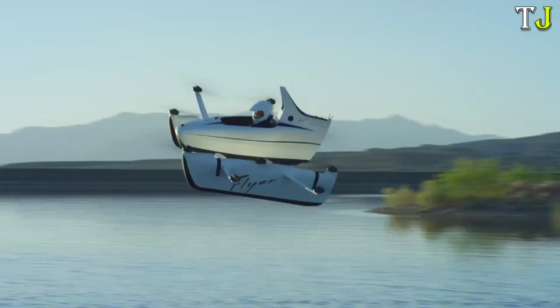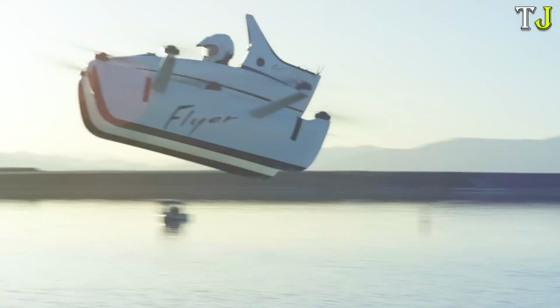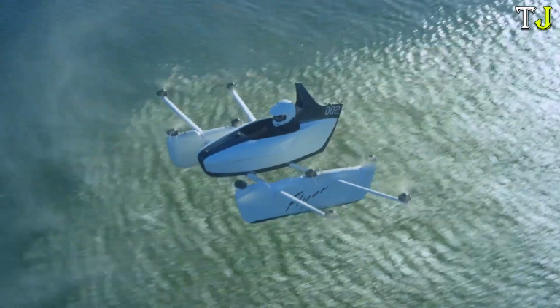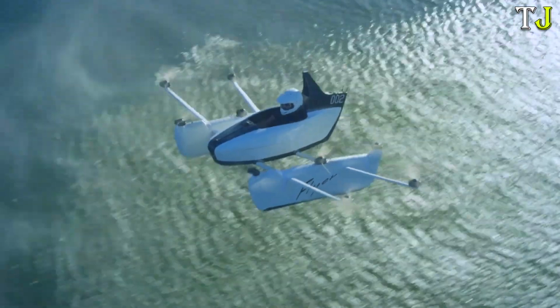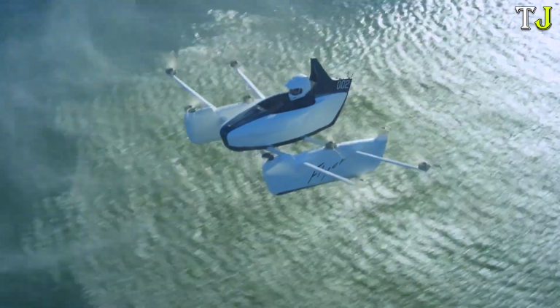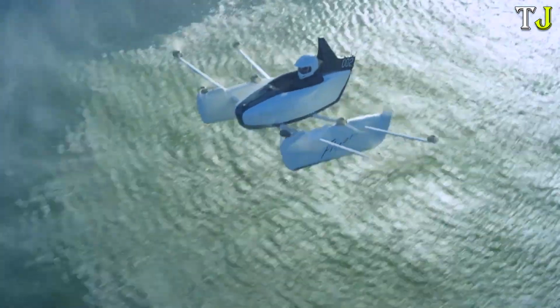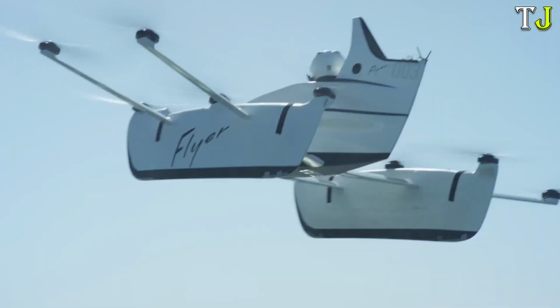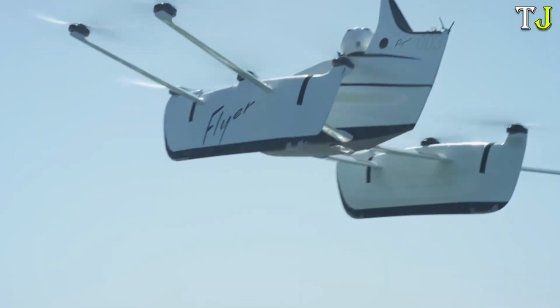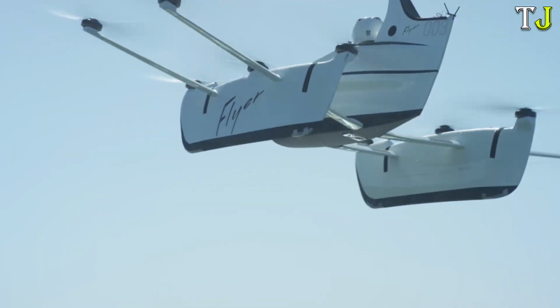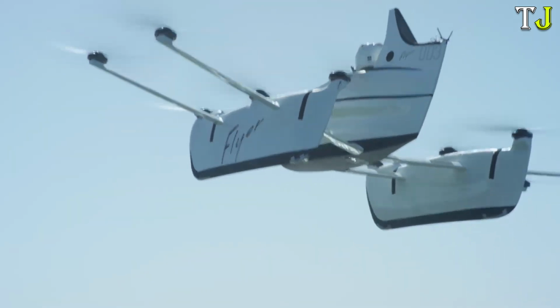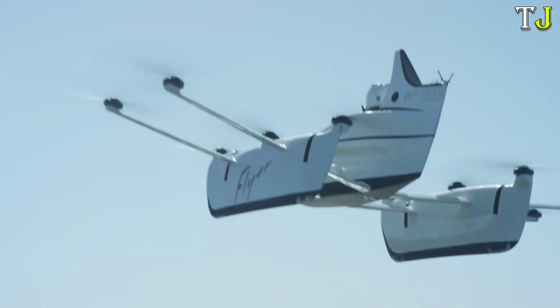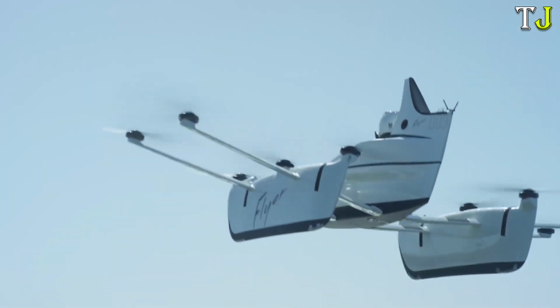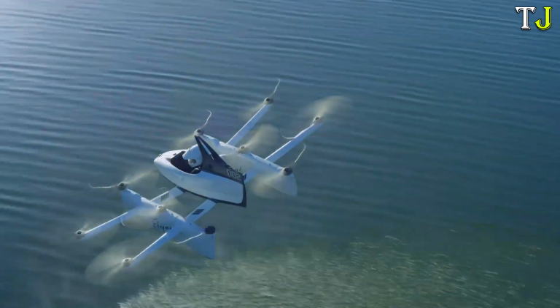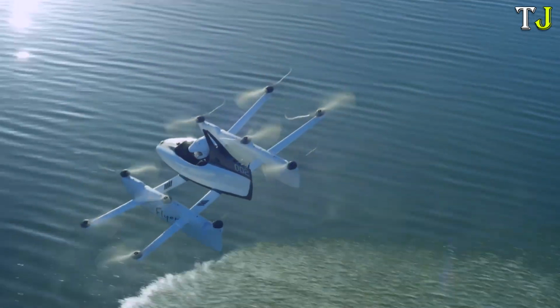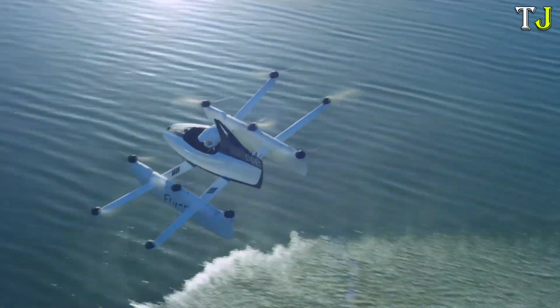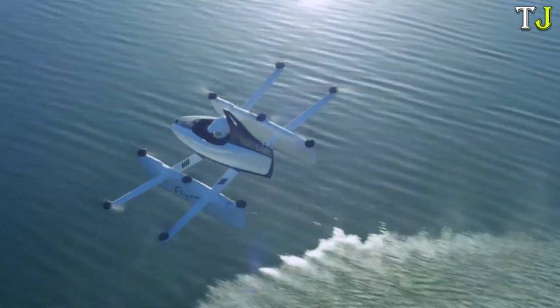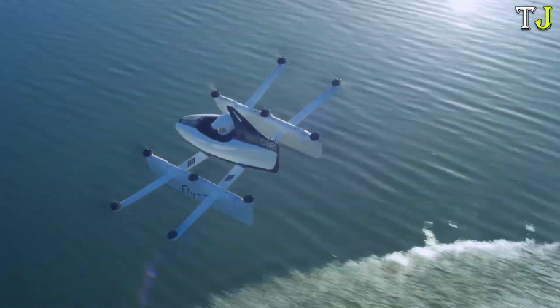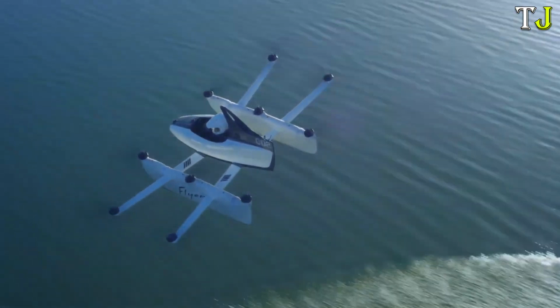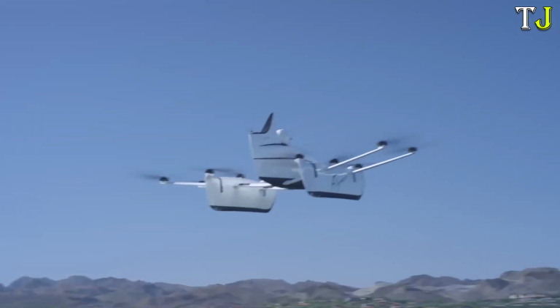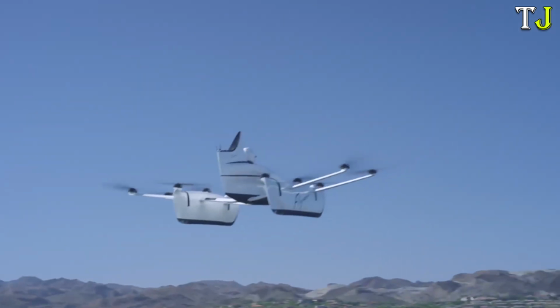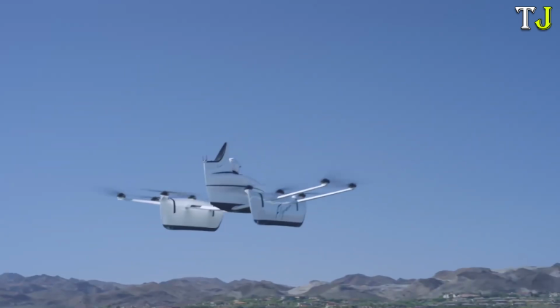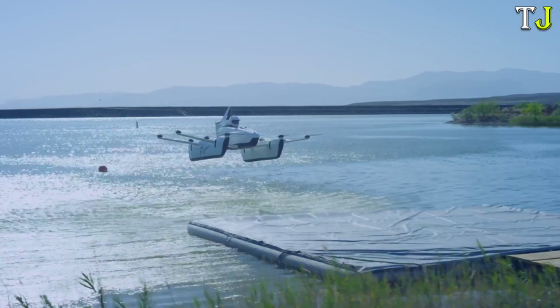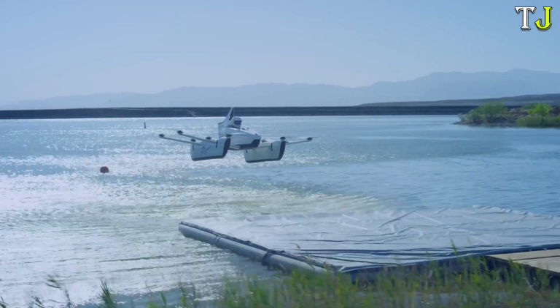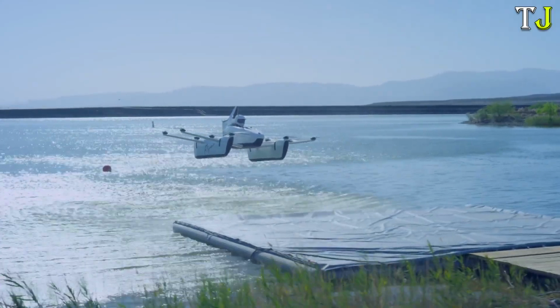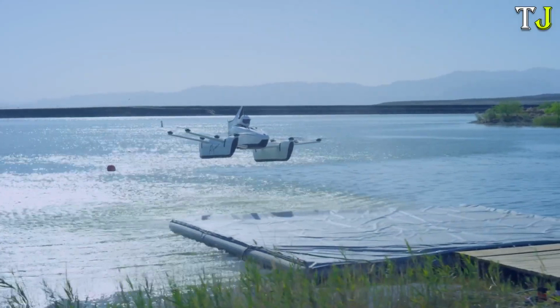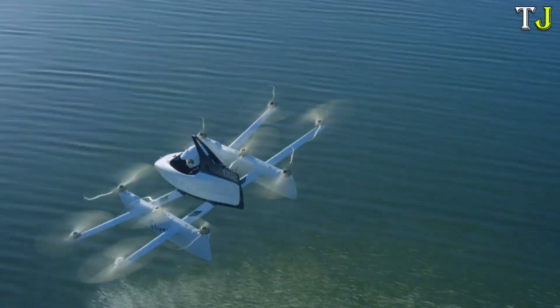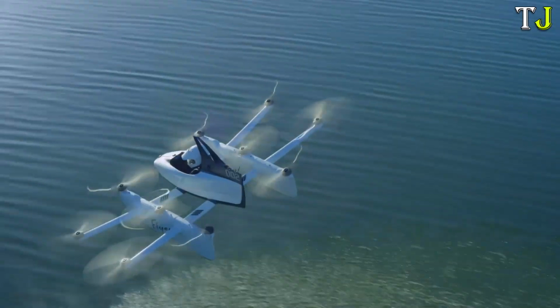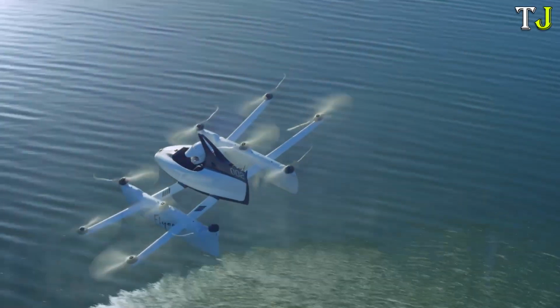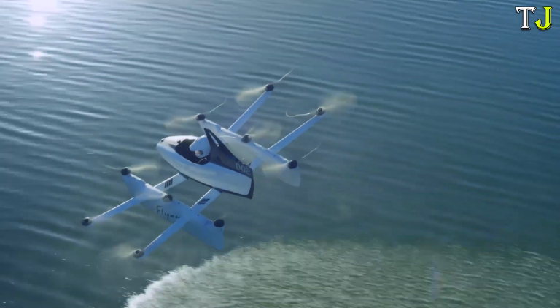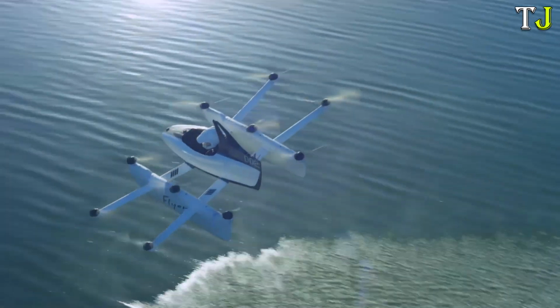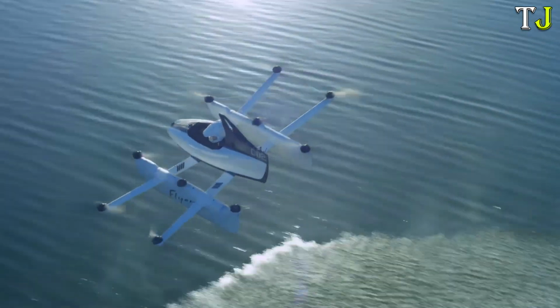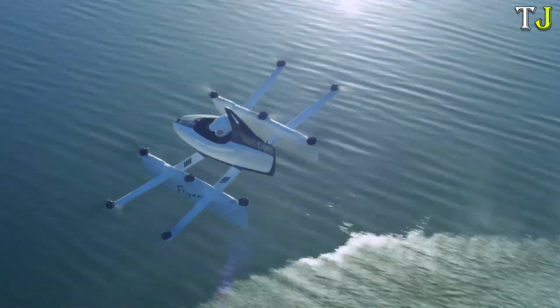Focusing on safety and ease of use, this revolutionary airplane is a bold step toward a future where personal air mobility is accessible to all, blending excitement with practicality in the skies.